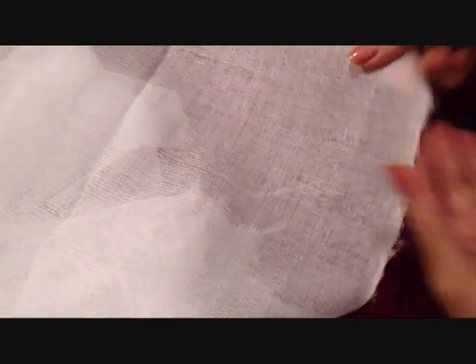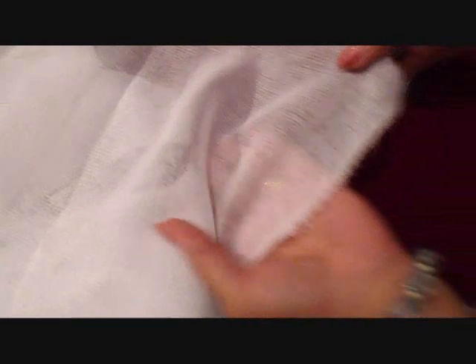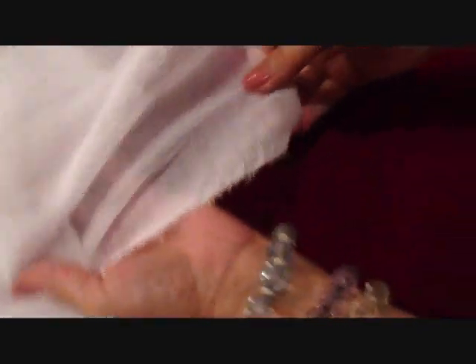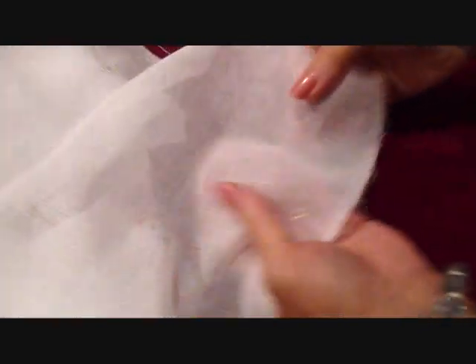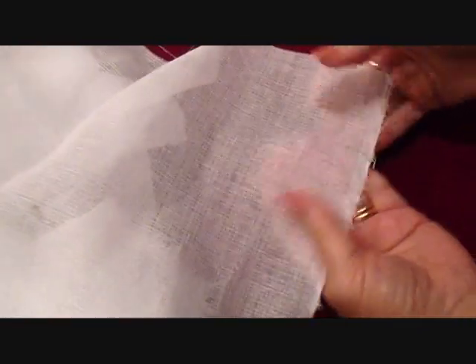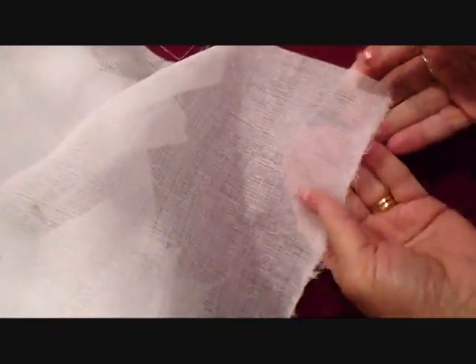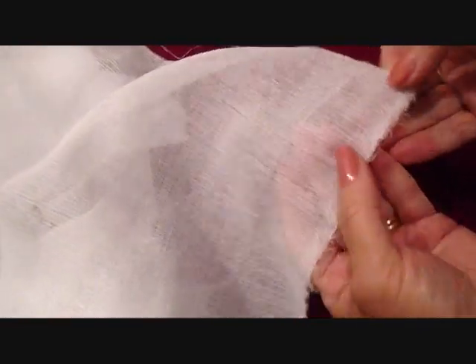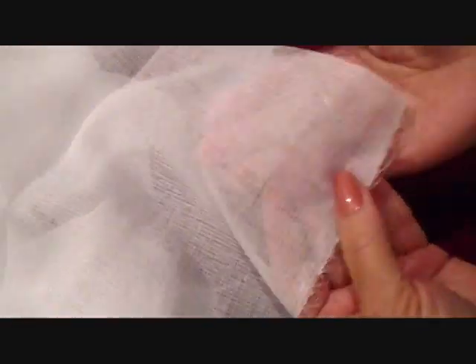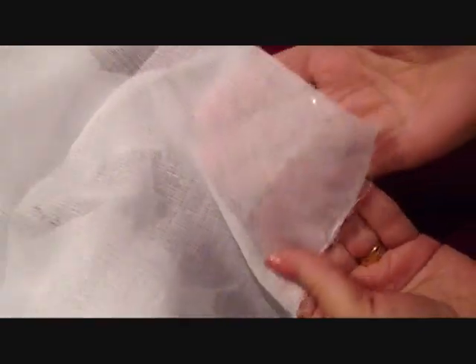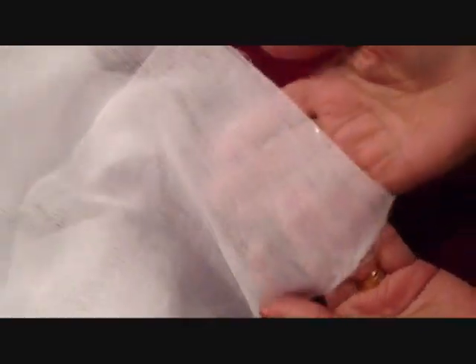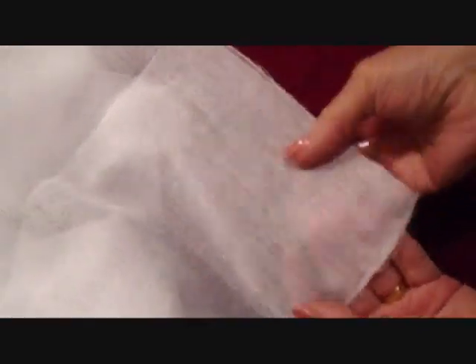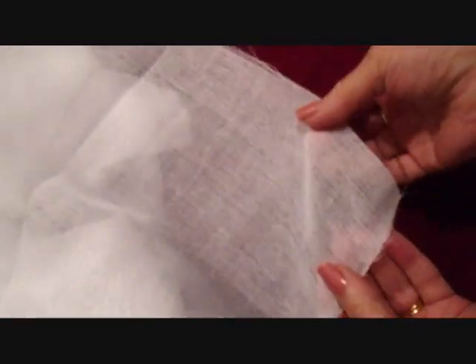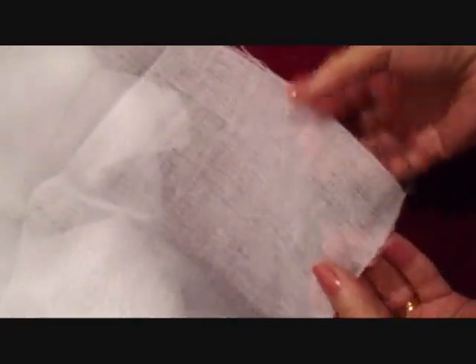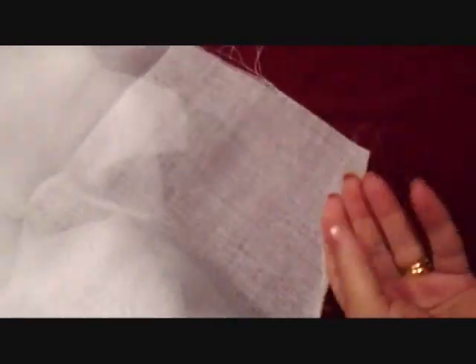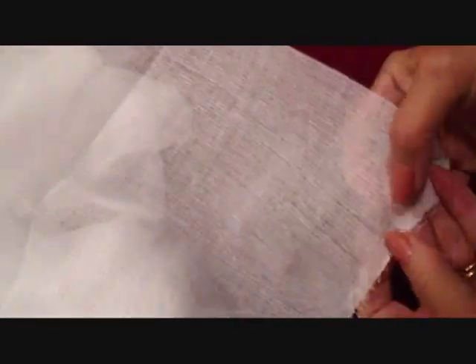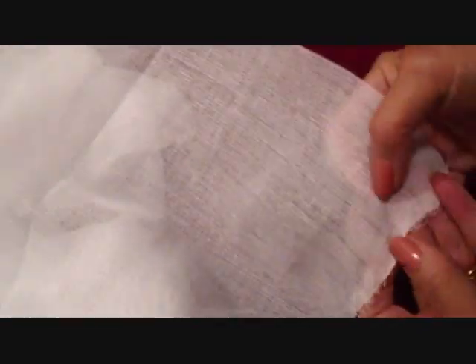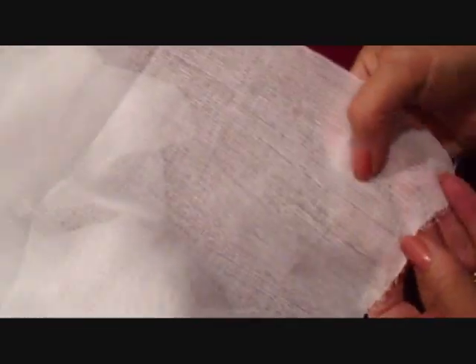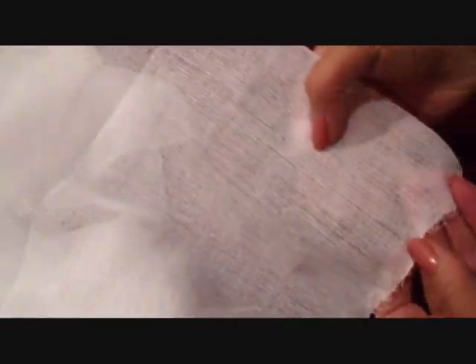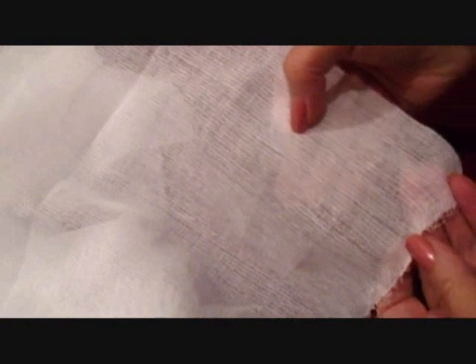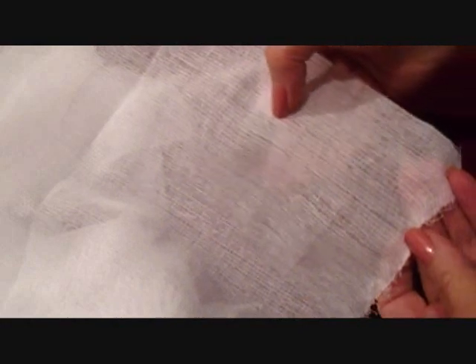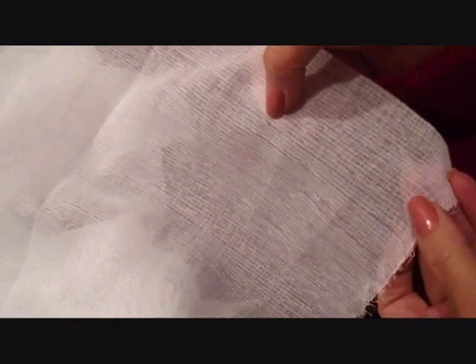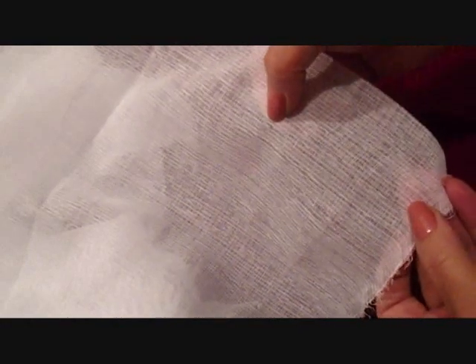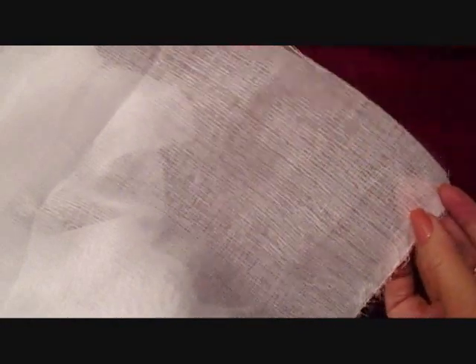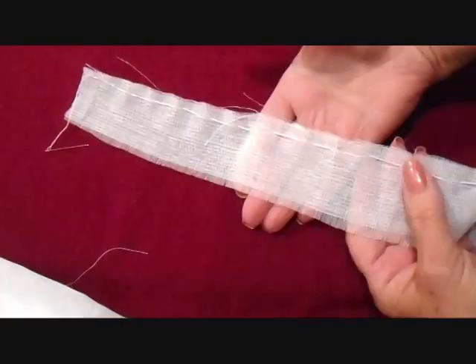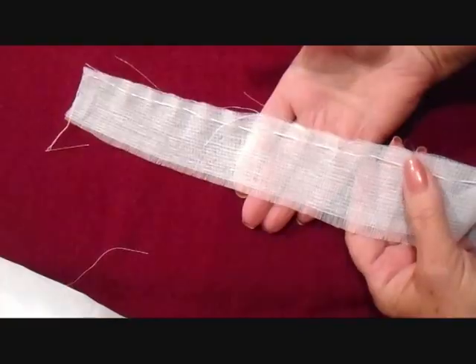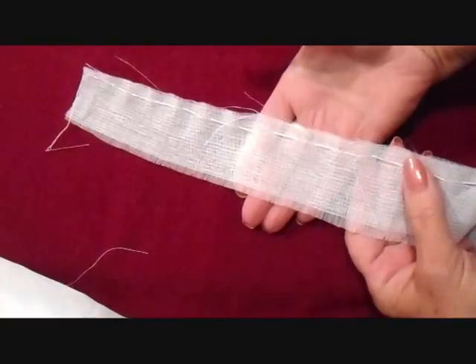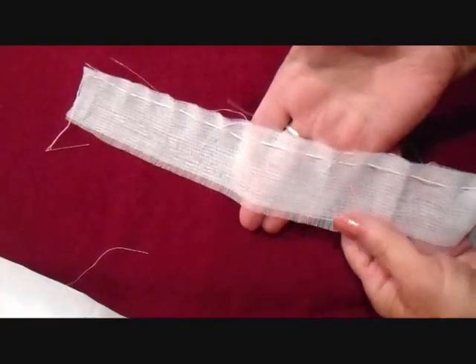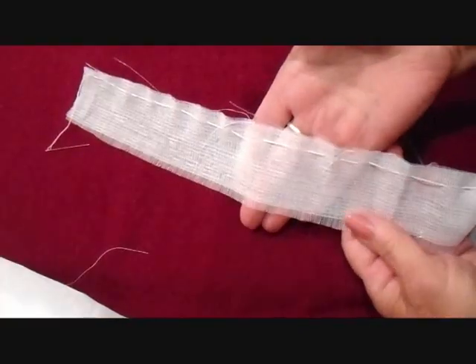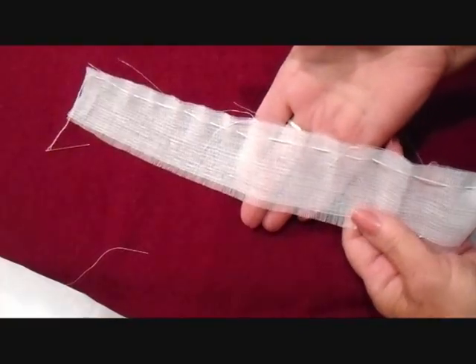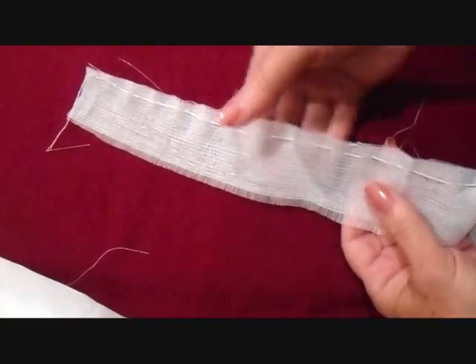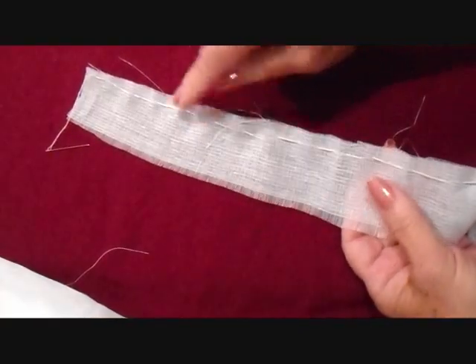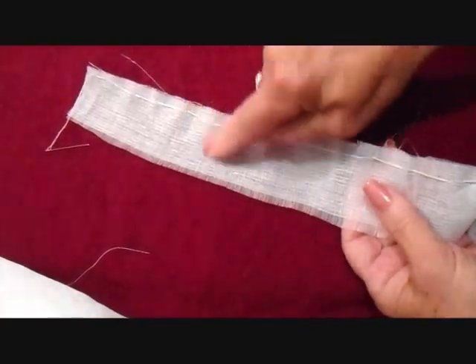To make this flower, I cut a strip of this fabric — this is just curtain fabric. I tried to cut it straight by following along the grain, and I cut my strip about an inch and a half wide.